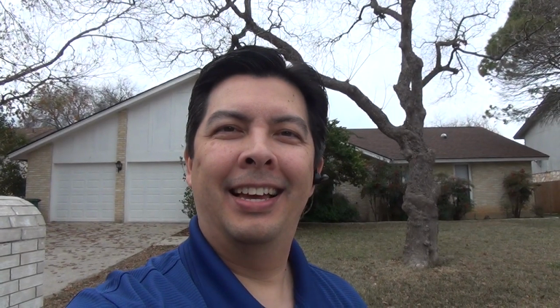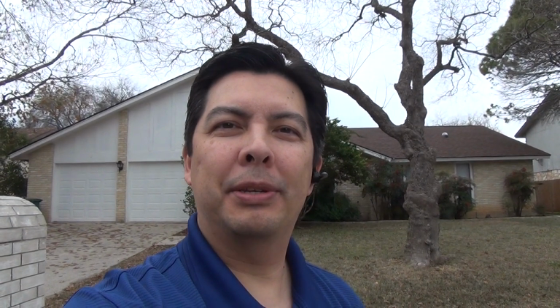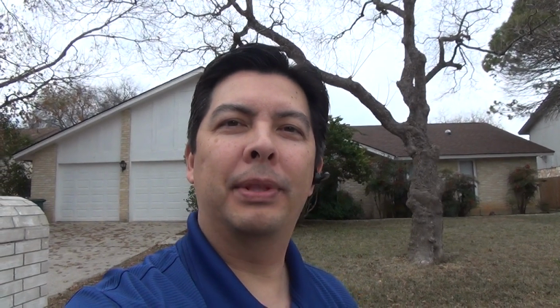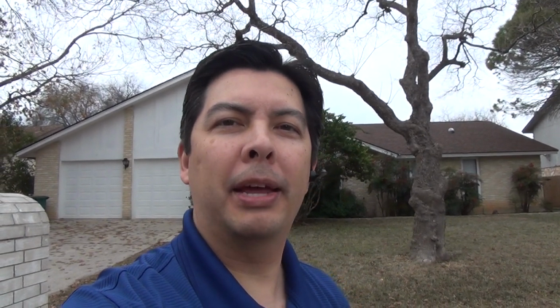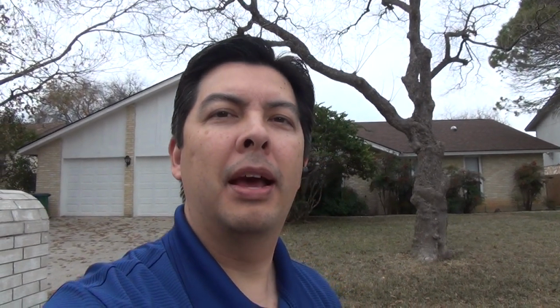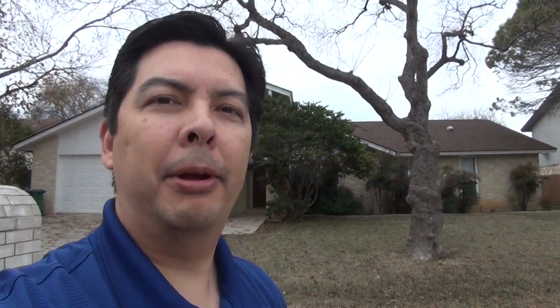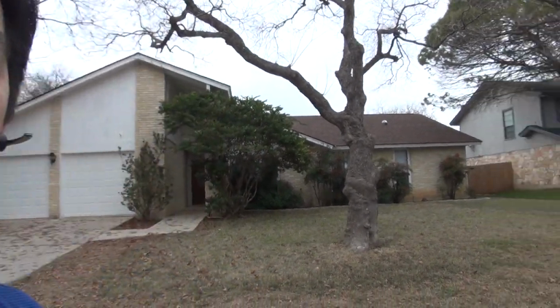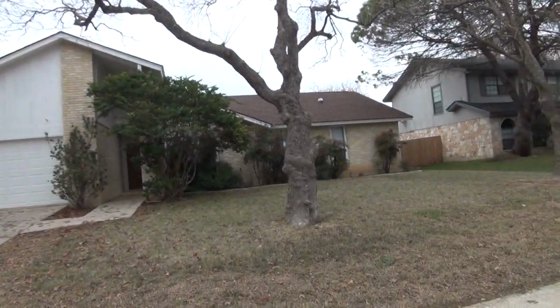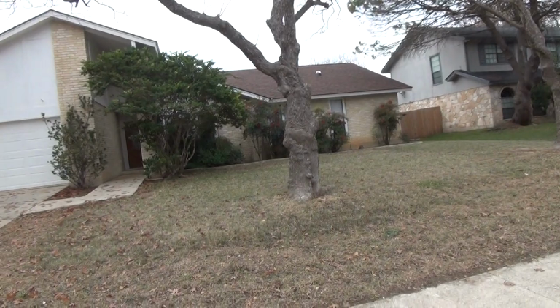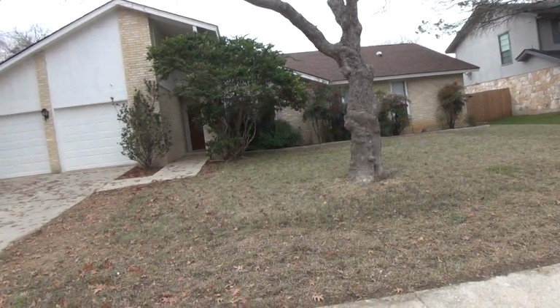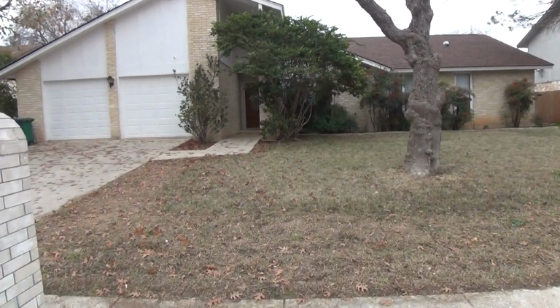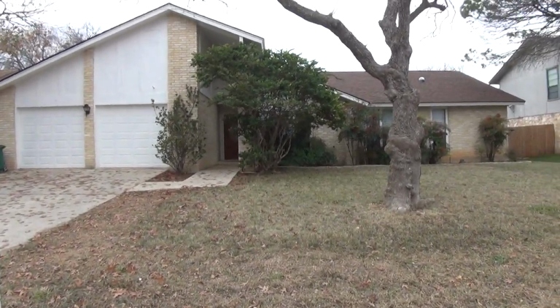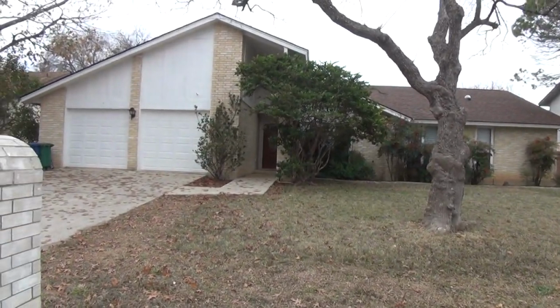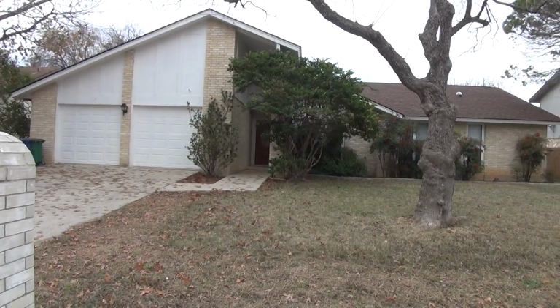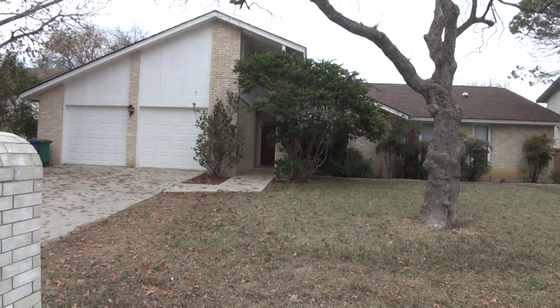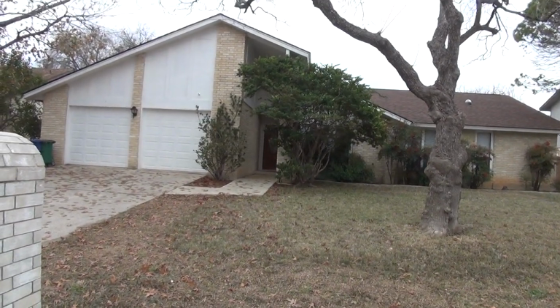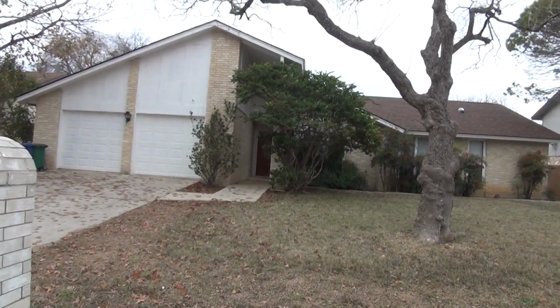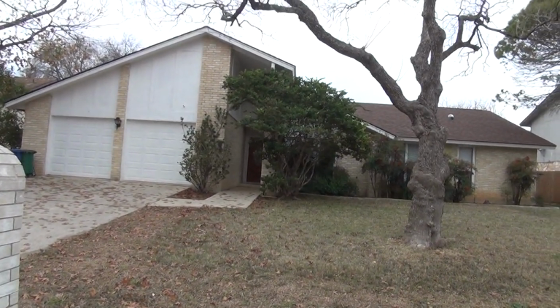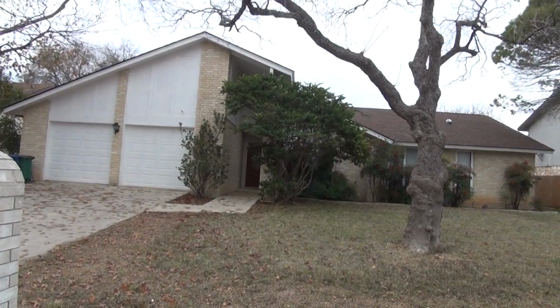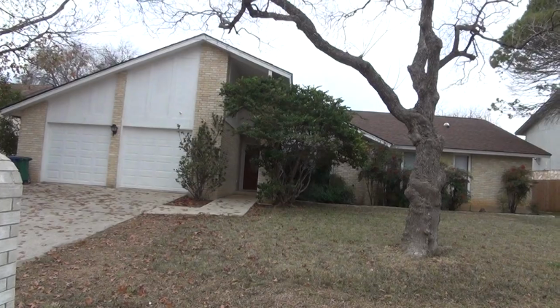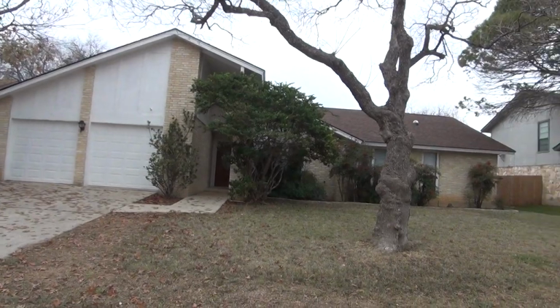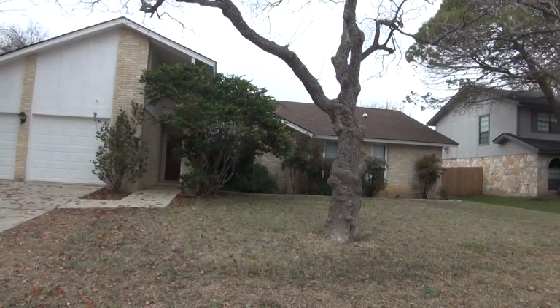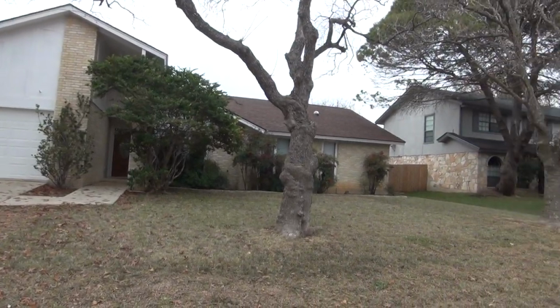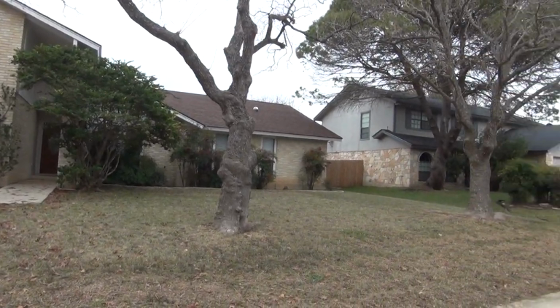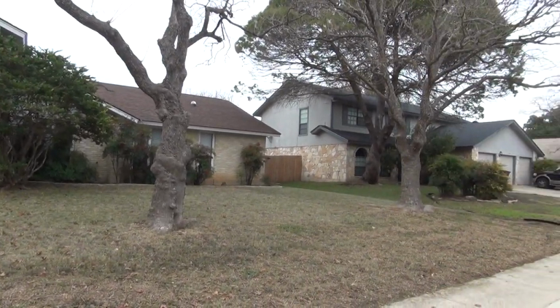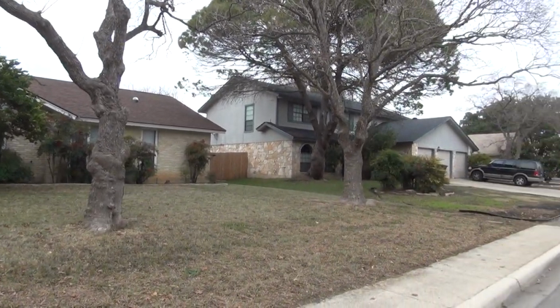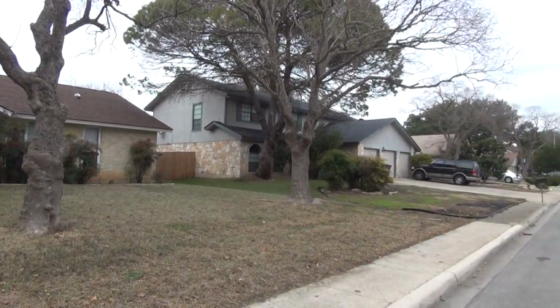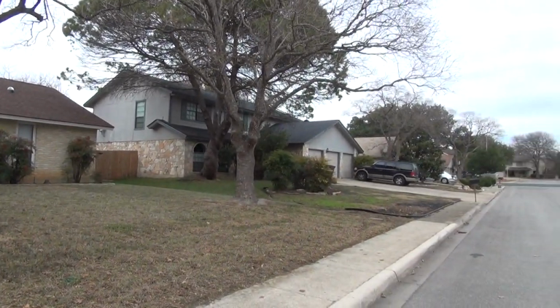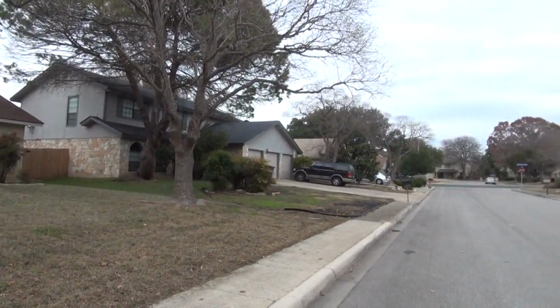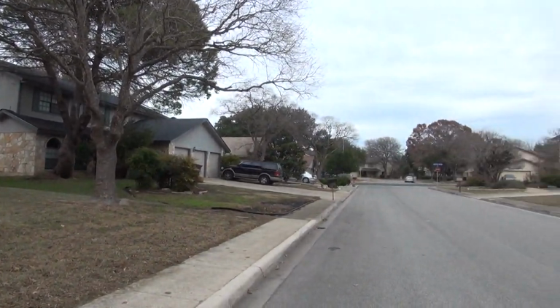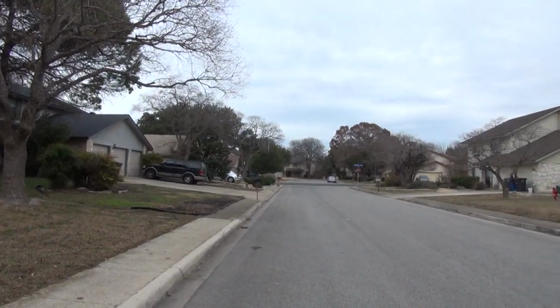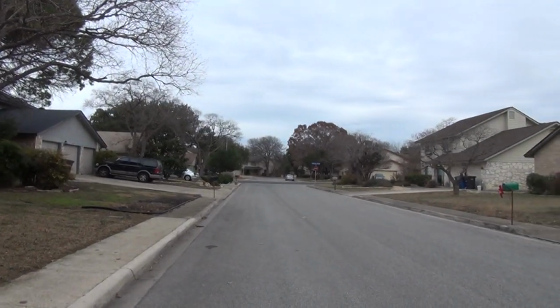Hi, this is Mark Fee with Liberty Management. I'm here today to show you the house at 2835 Barrel Oak in the Oak Meadow subdivision. This will be the condition of the home as of January 4th, 2018, about 2:30 in the afternoon.